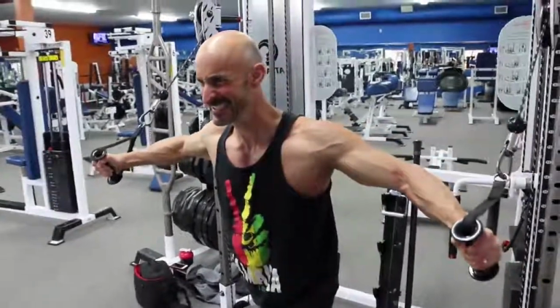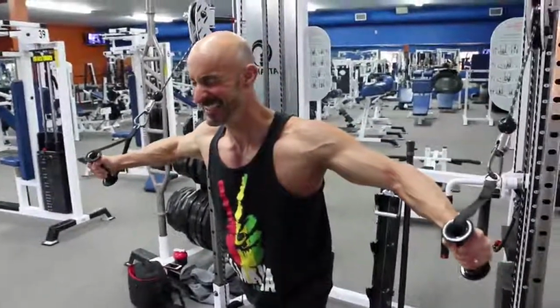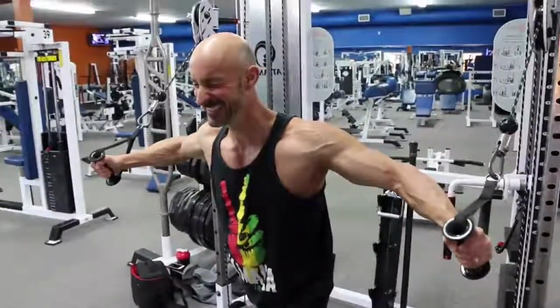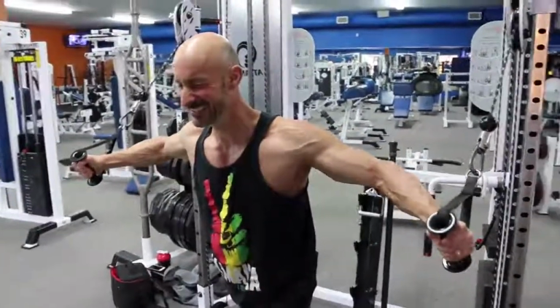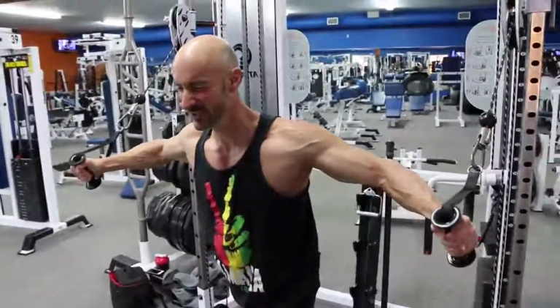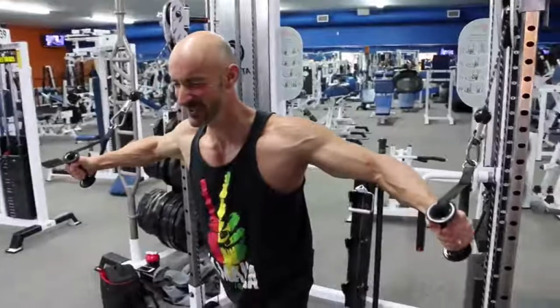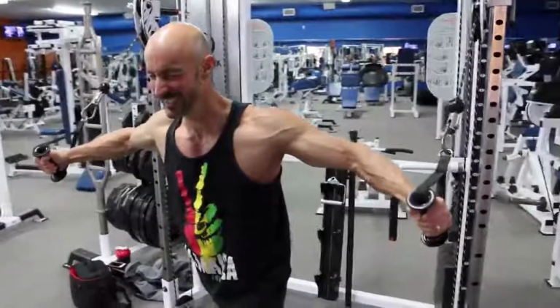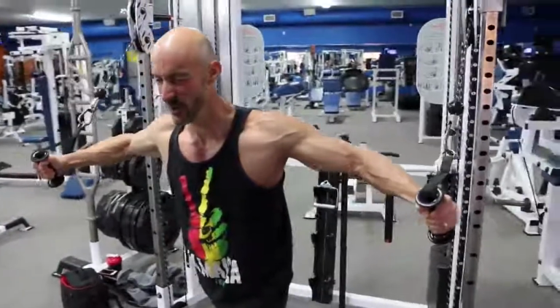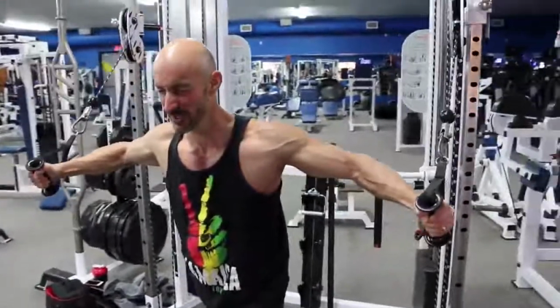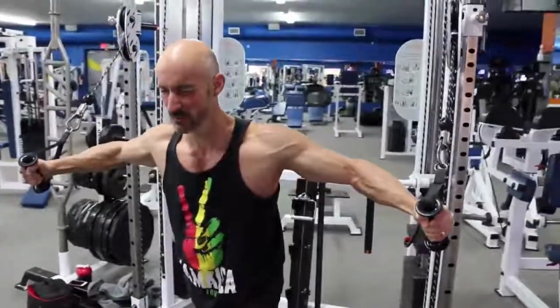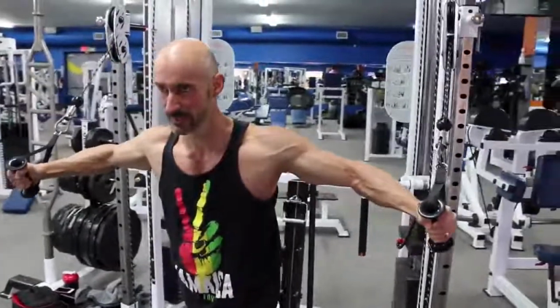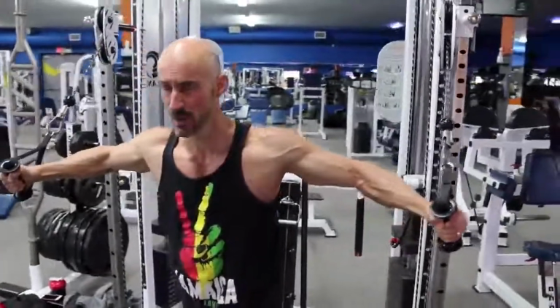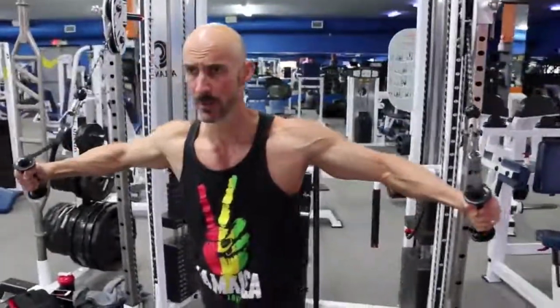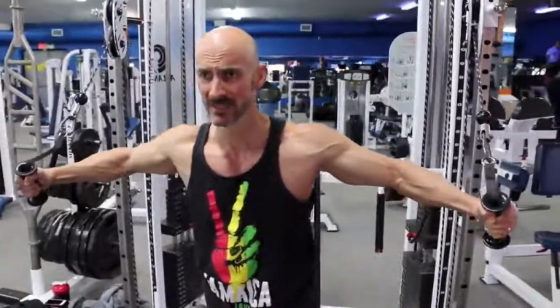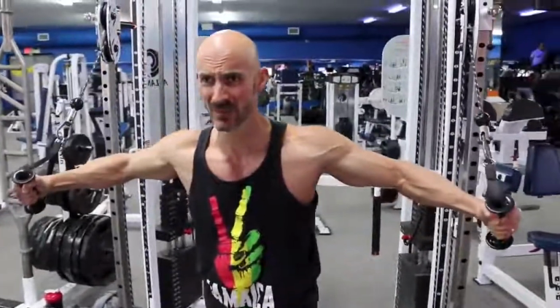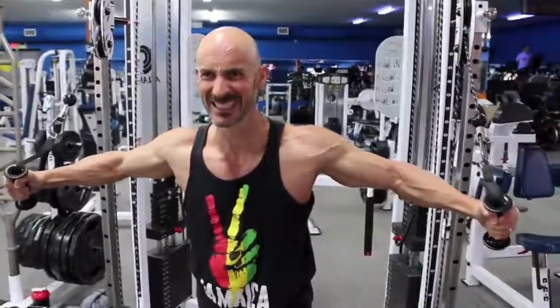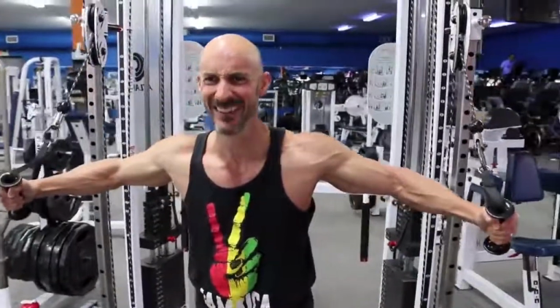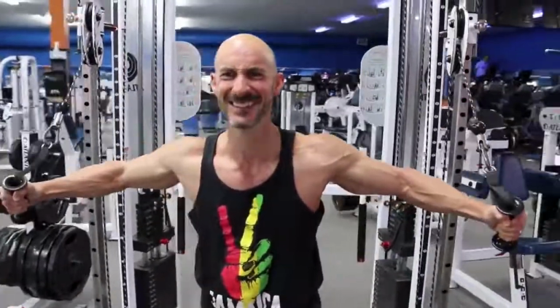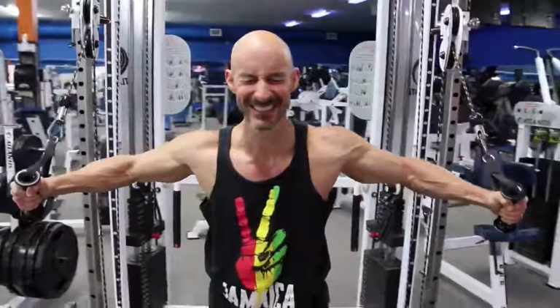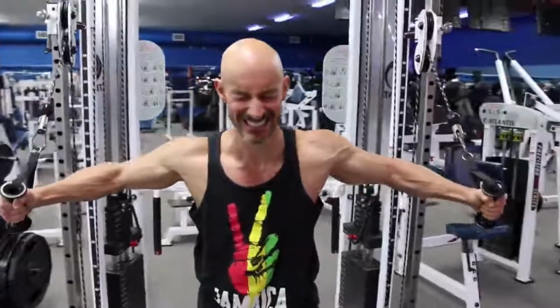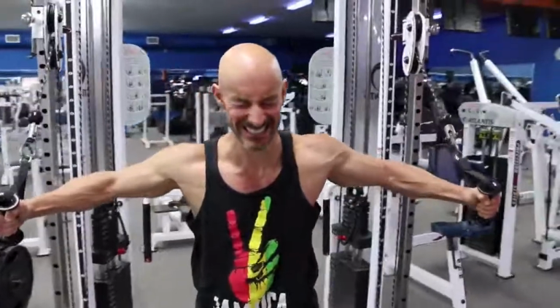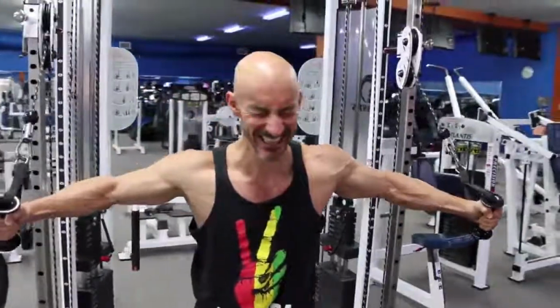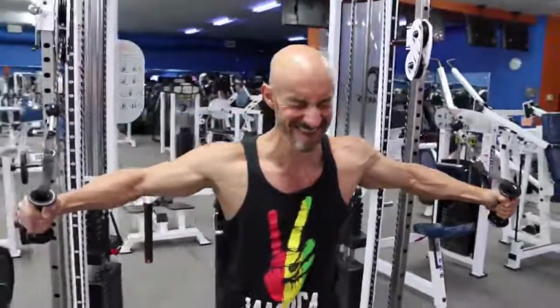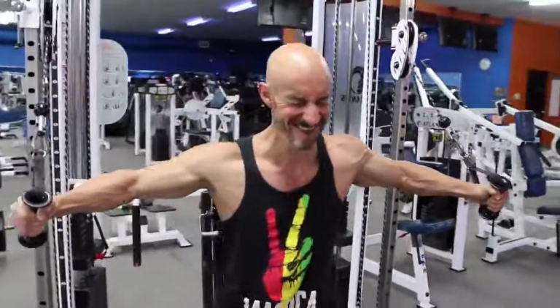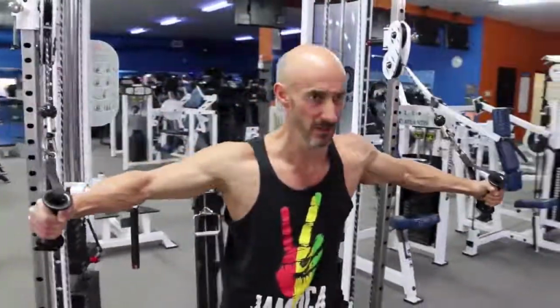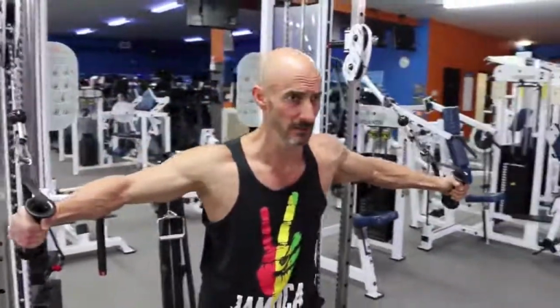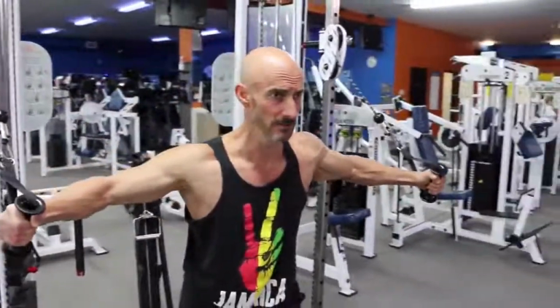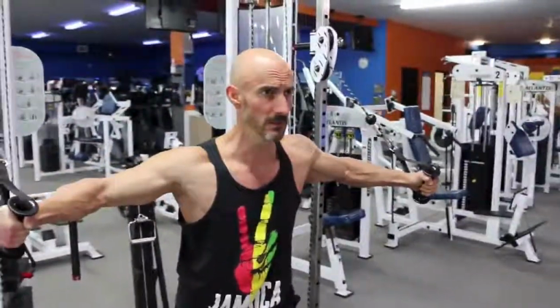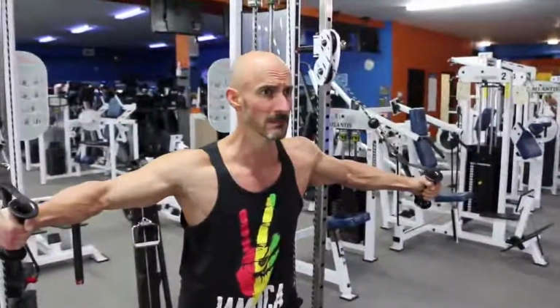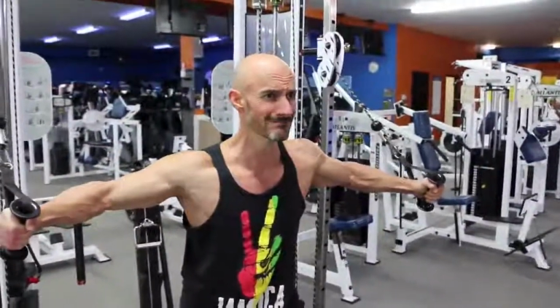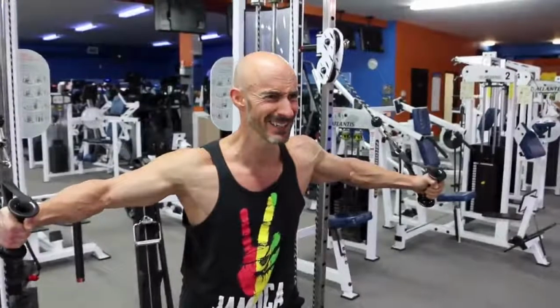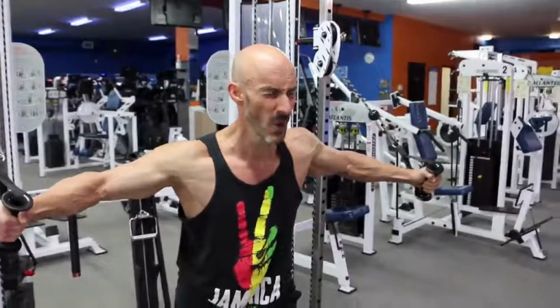Don't make the mistake of stretching back too far in the beginning. You'll just fatigue way too quickly and you'll probably end up feeling it in your shoulders more than your chest. So you really, really wanna focus on feeling all the tension in your pecs.